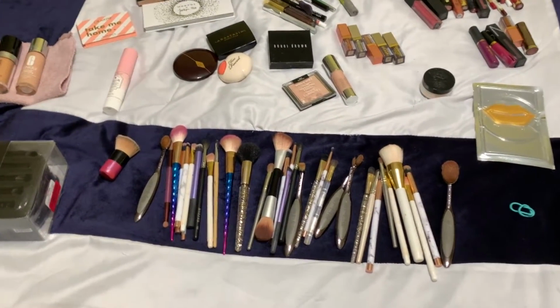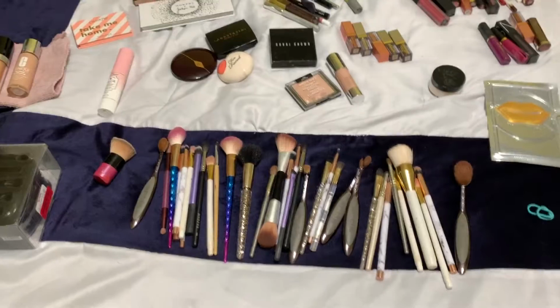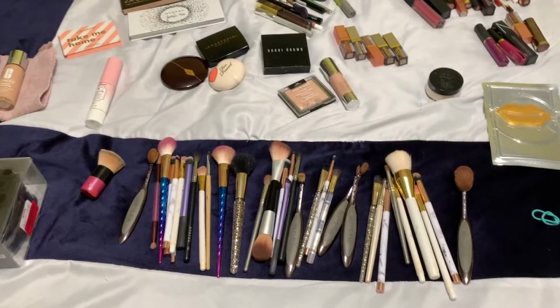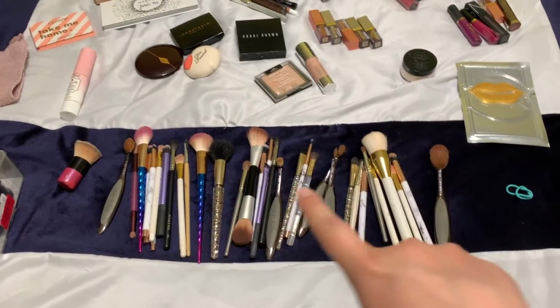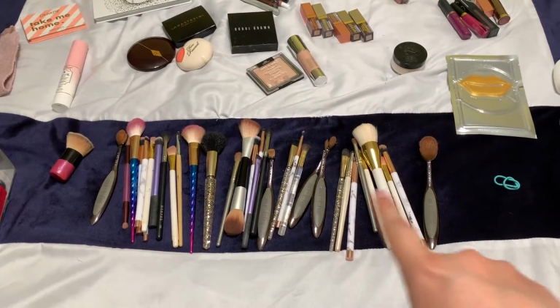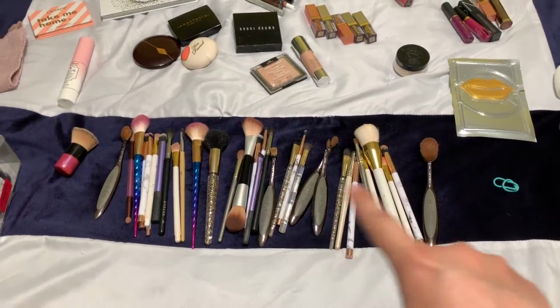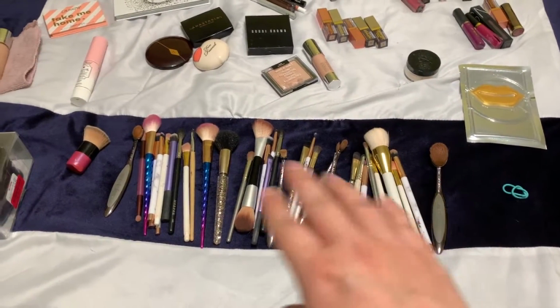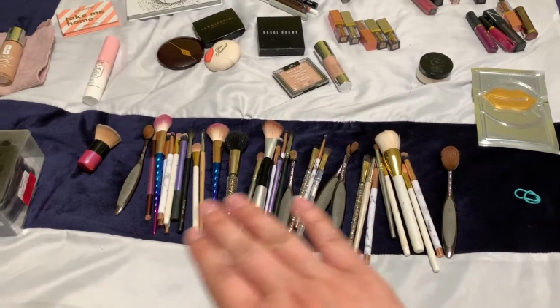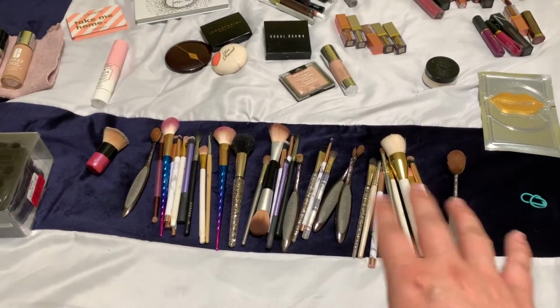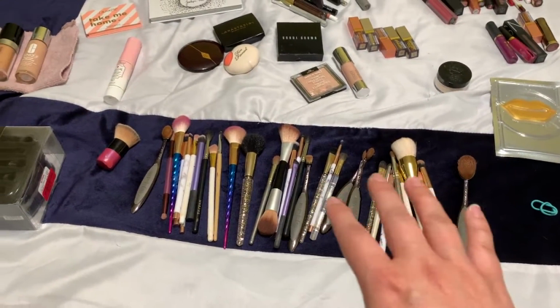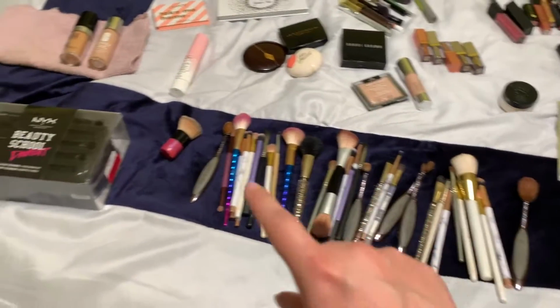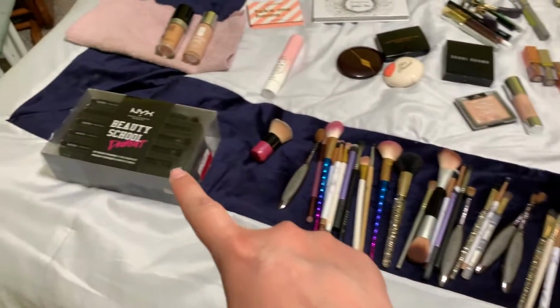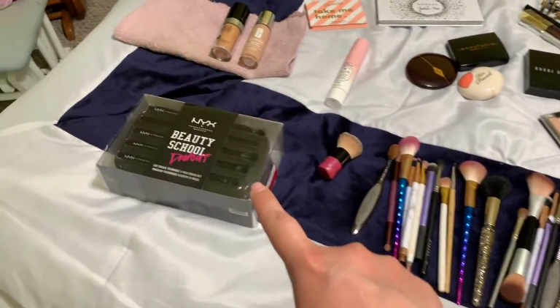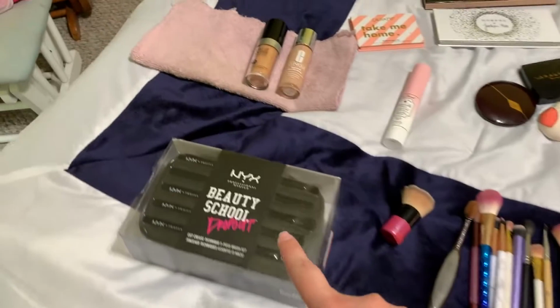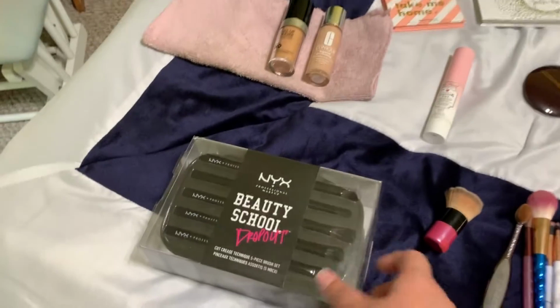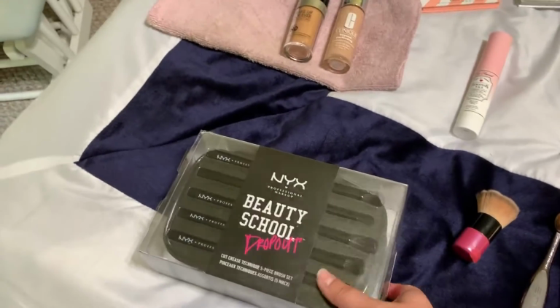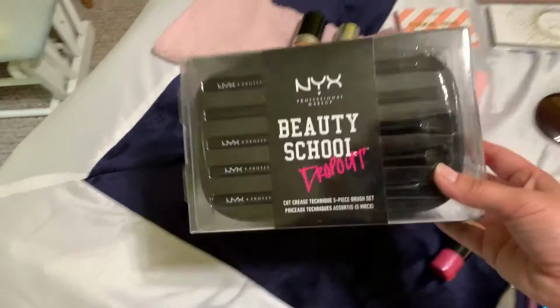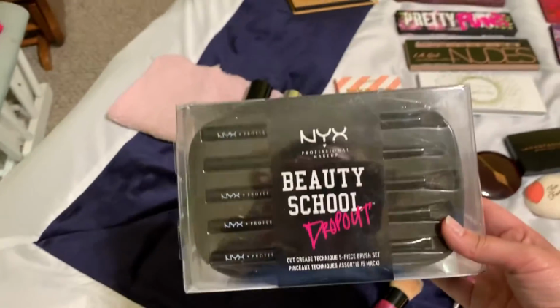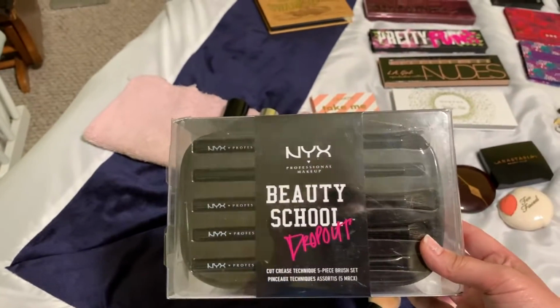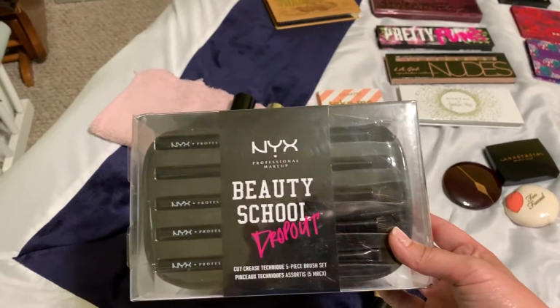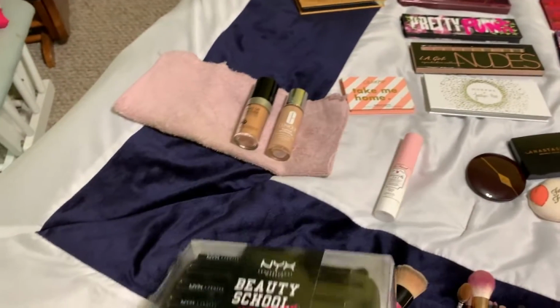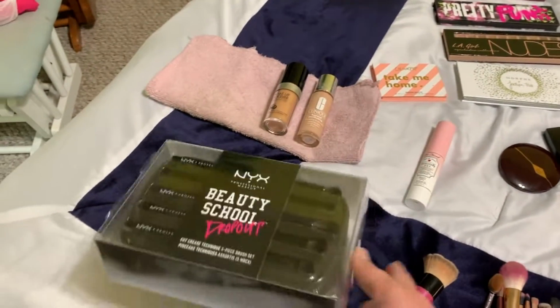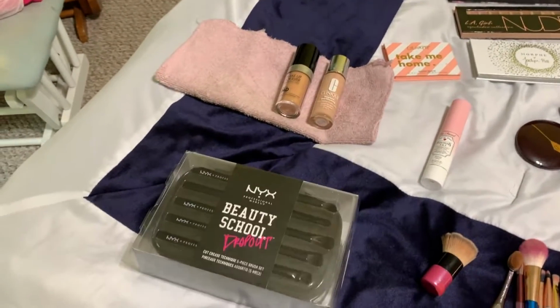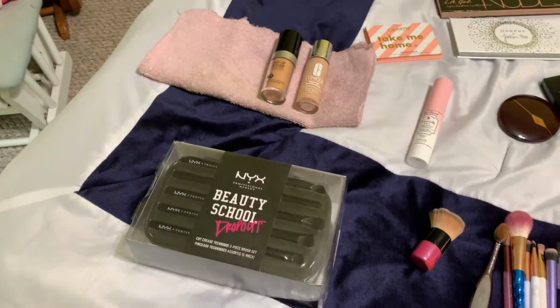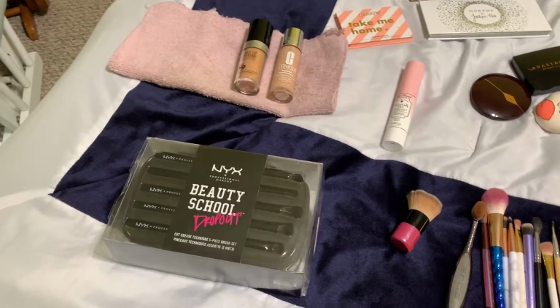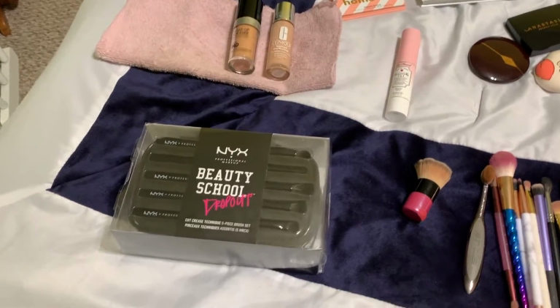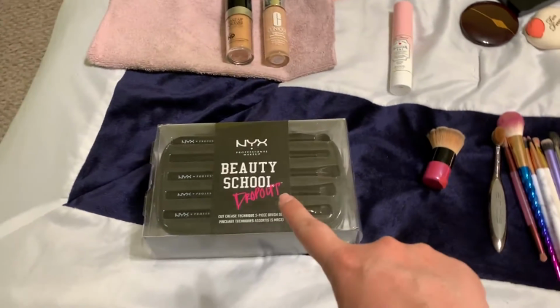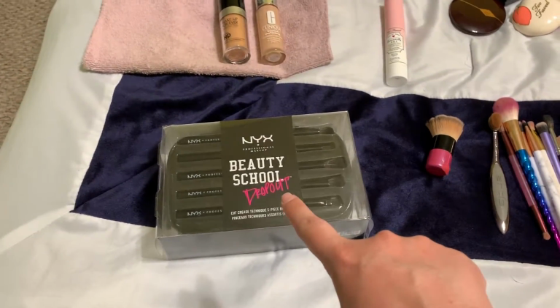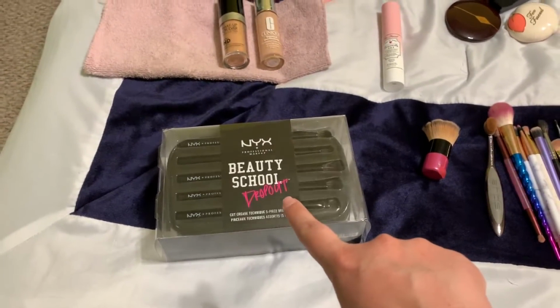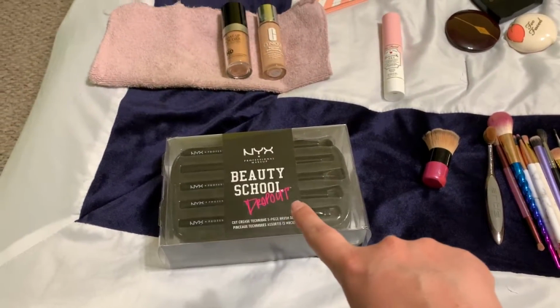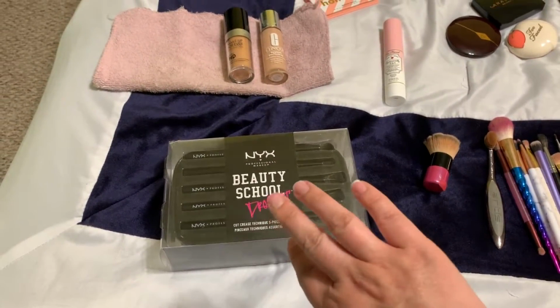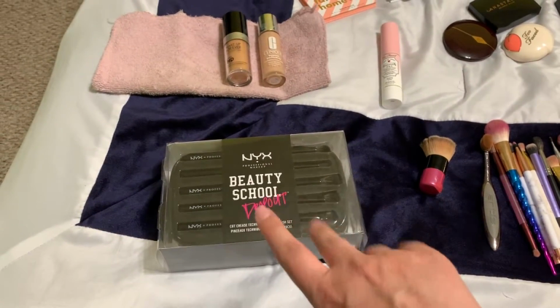These are all, of course, my brushes that I use pretty much daily. I actually just bought this new one from TJ Maxx — it's actually being switched to a different store — so I got that for like $10.